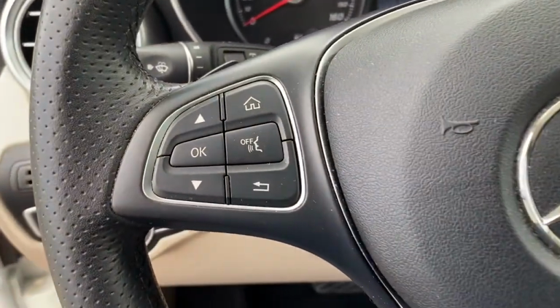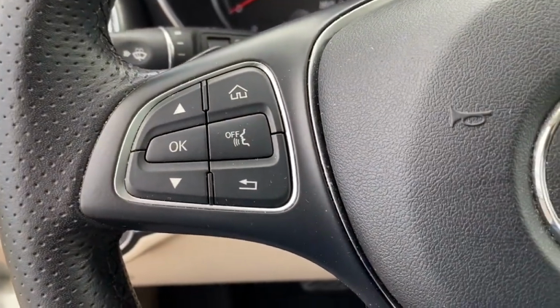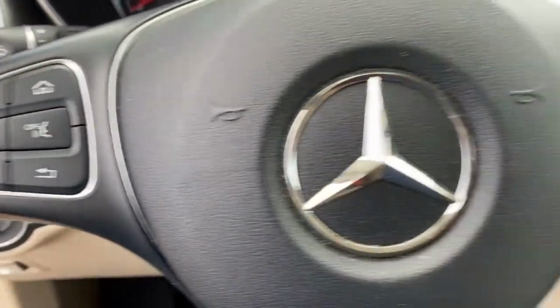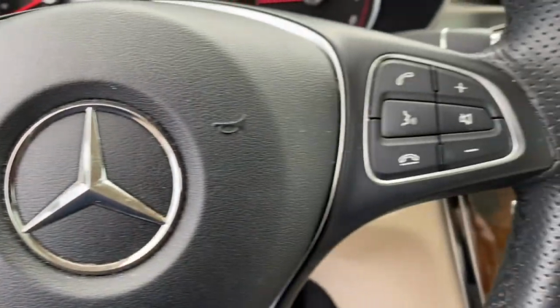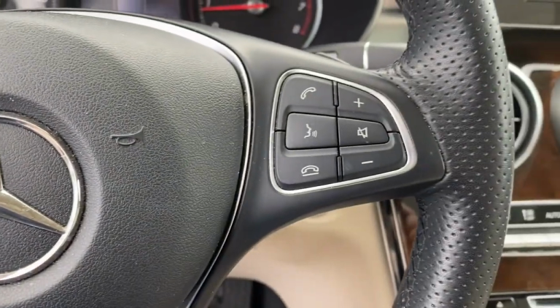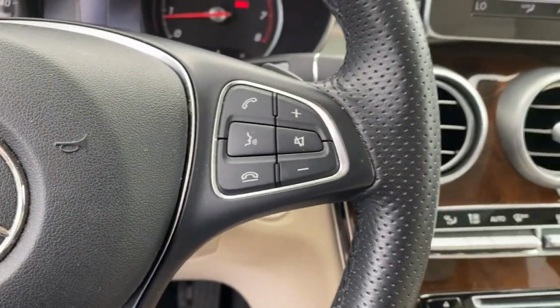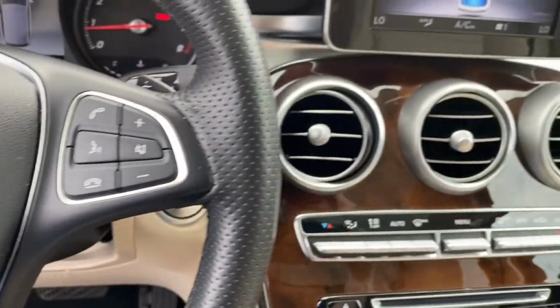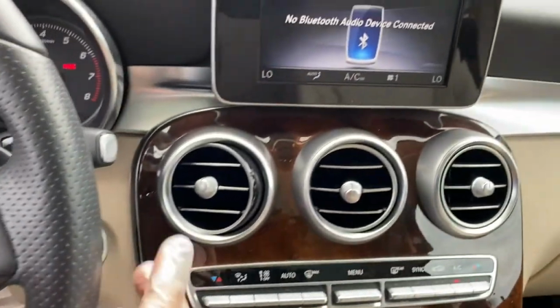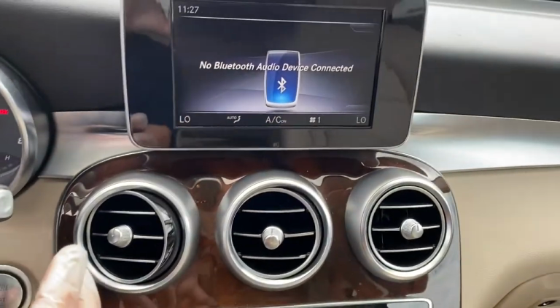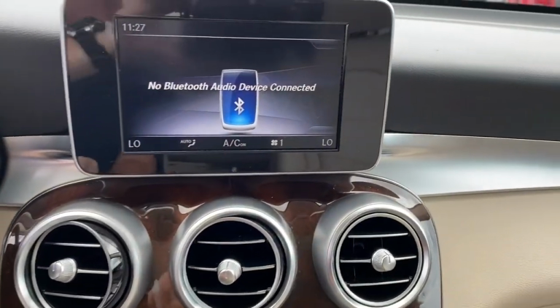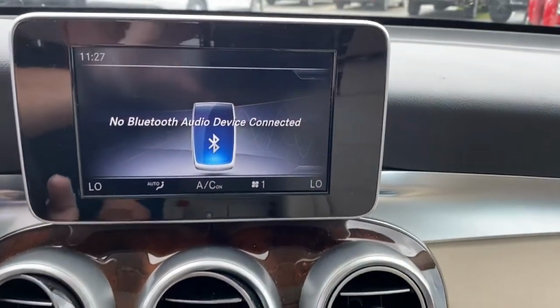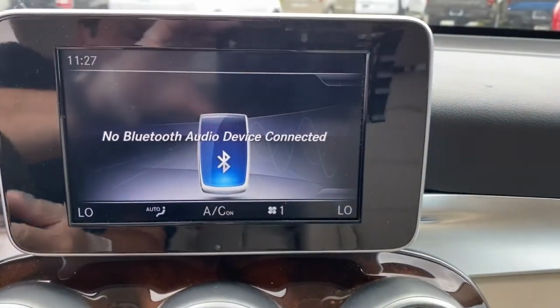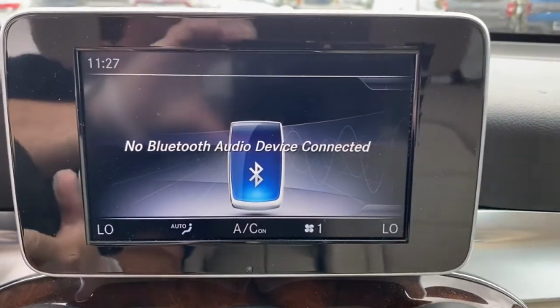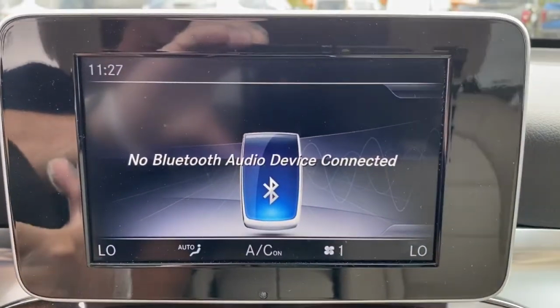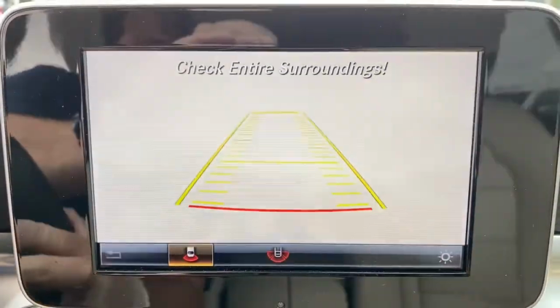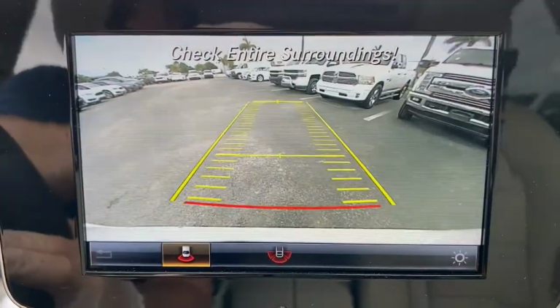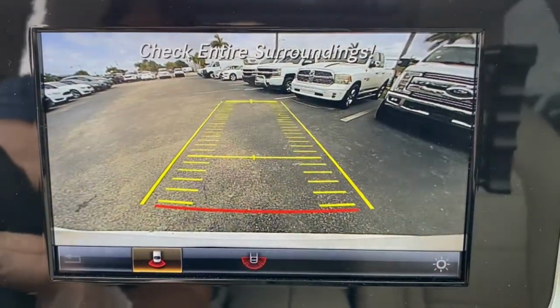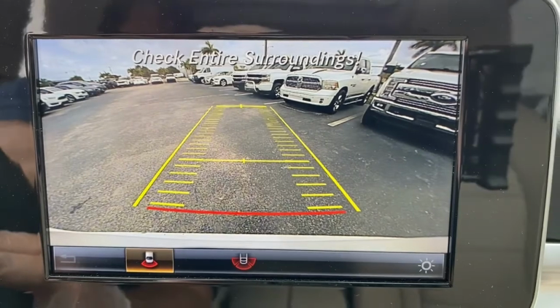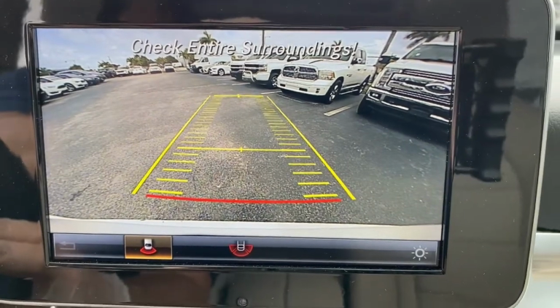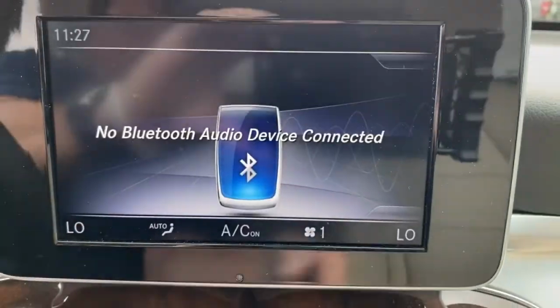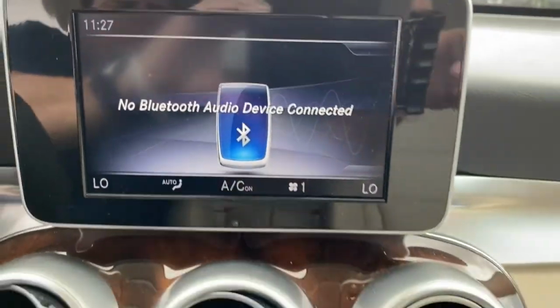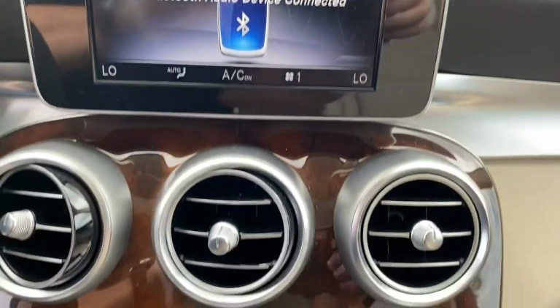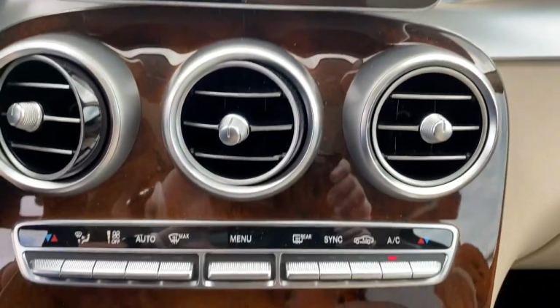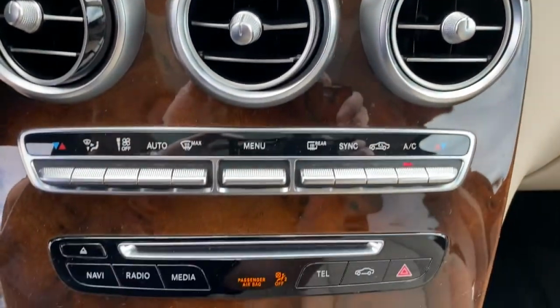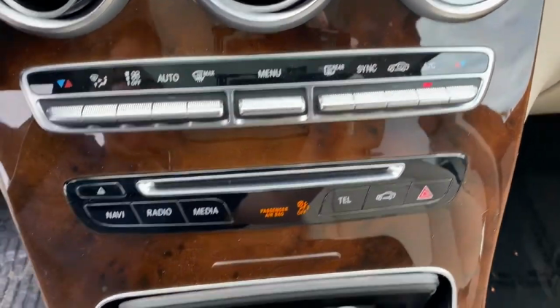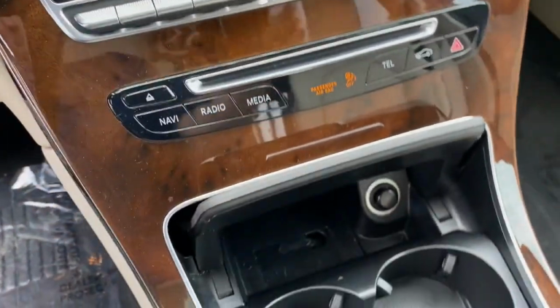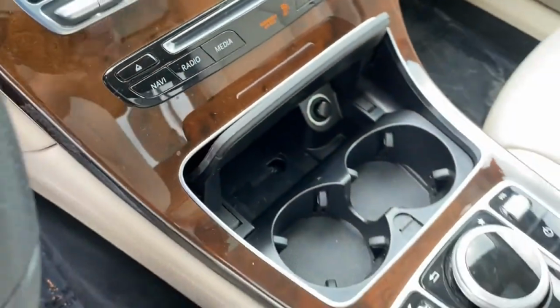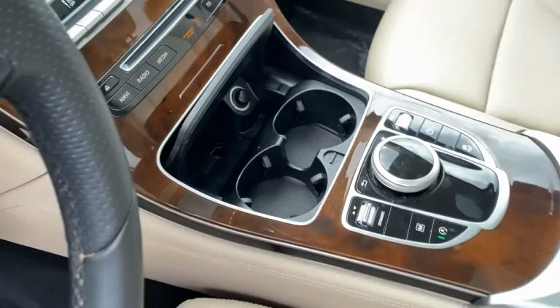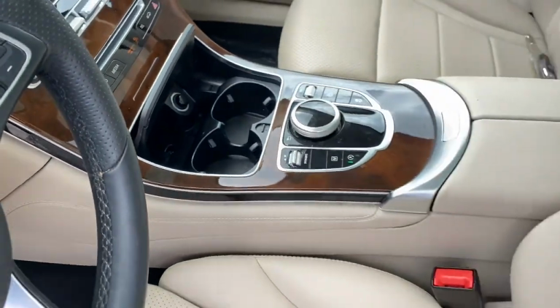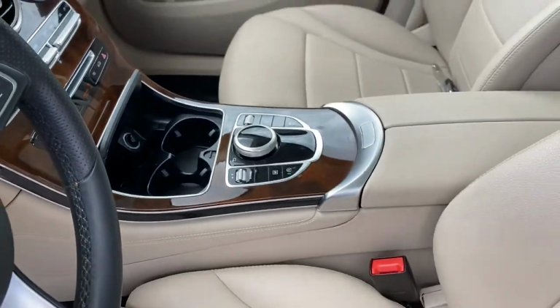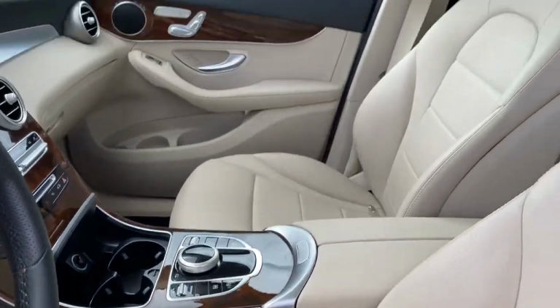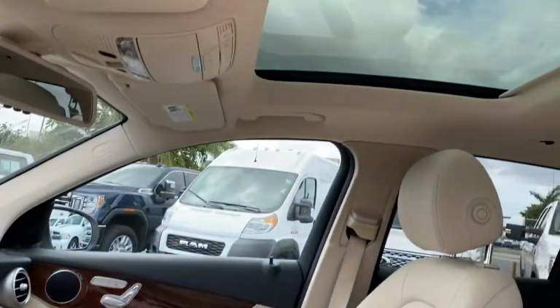The following are some of this vehicle's highlighted options: power liftgate, electronic stability control, seat memory, trip computer, power windows, bucket seats, four-wheel disc brakes, and power steering.